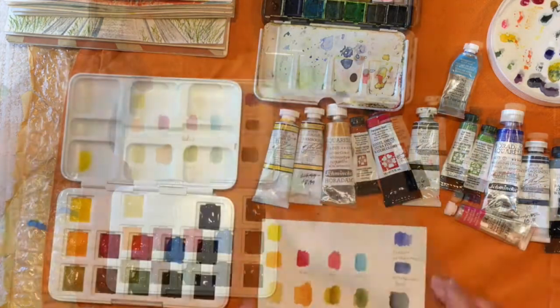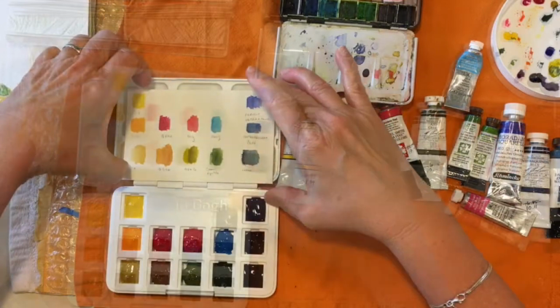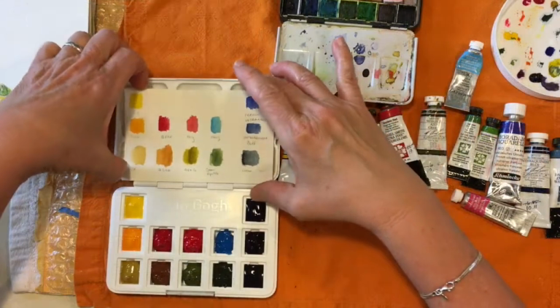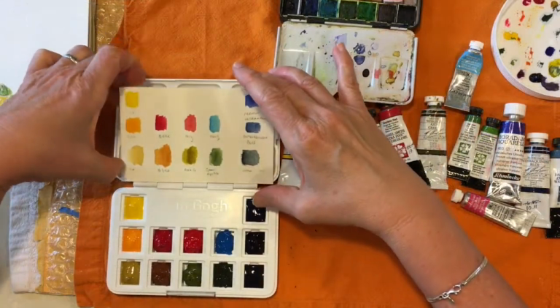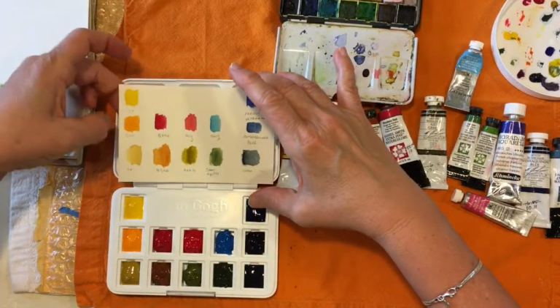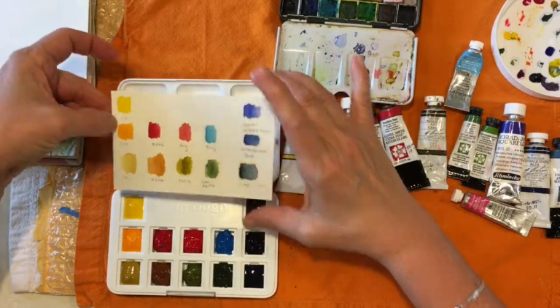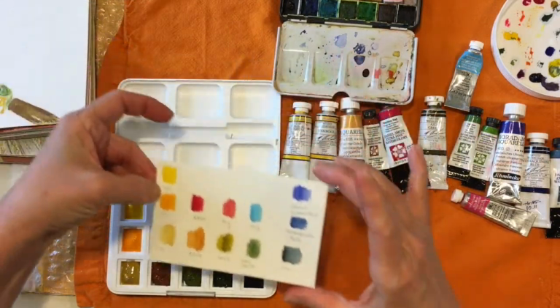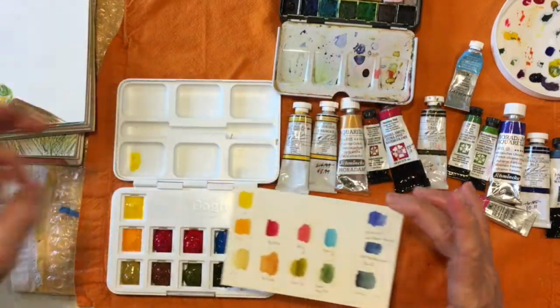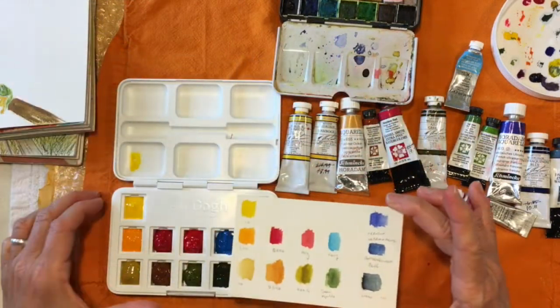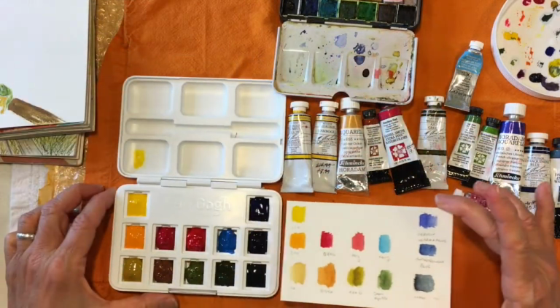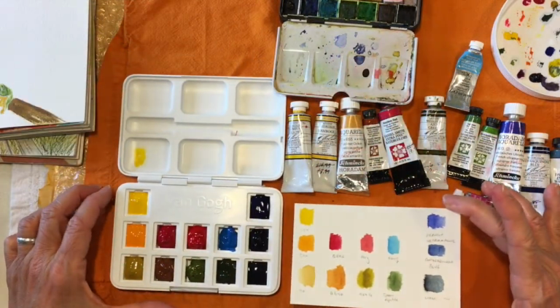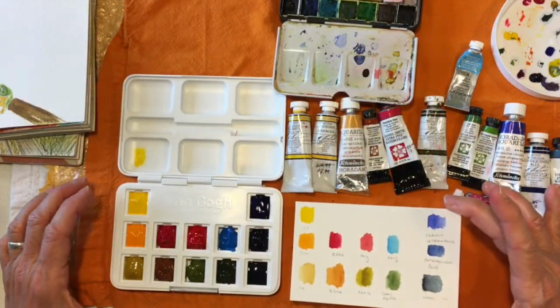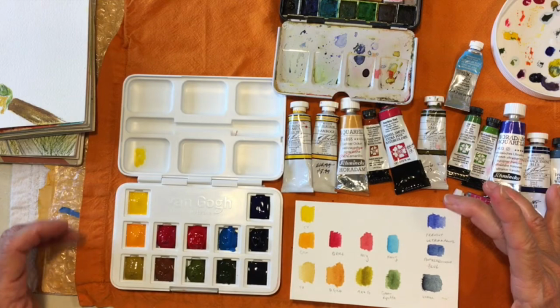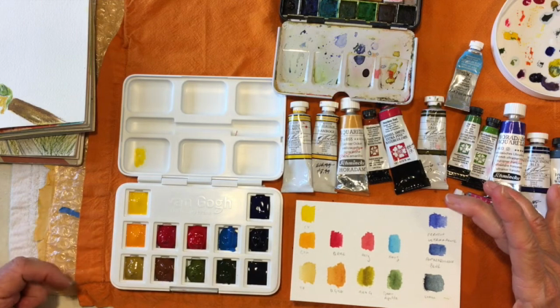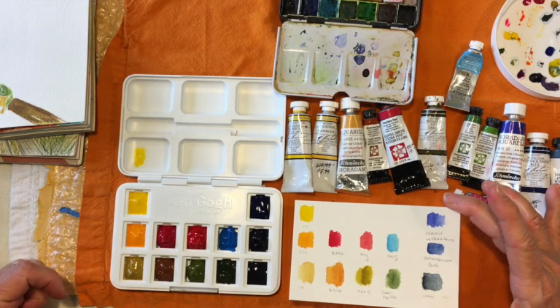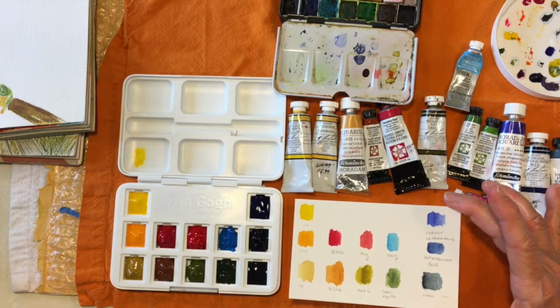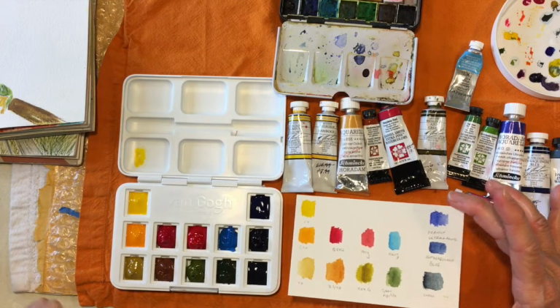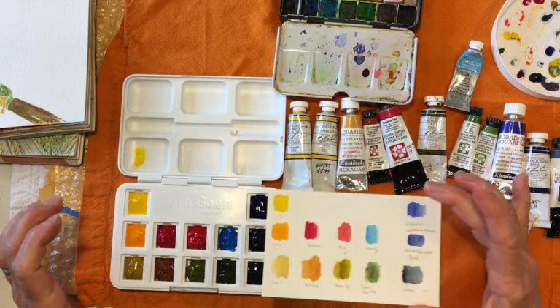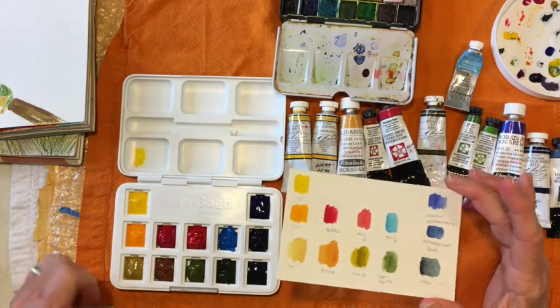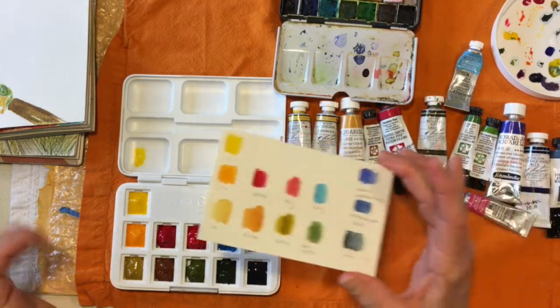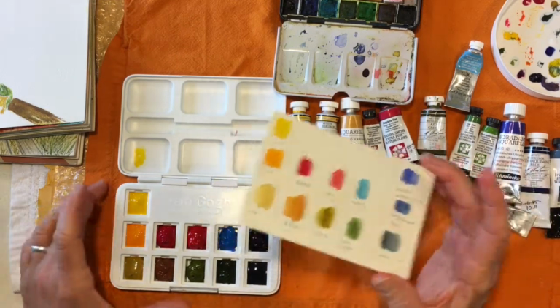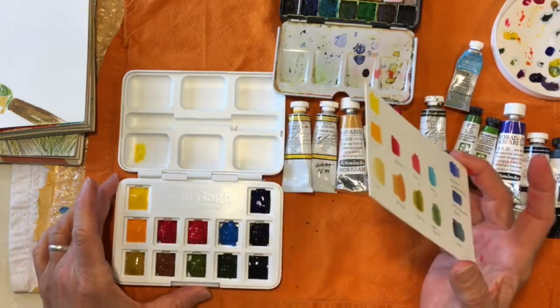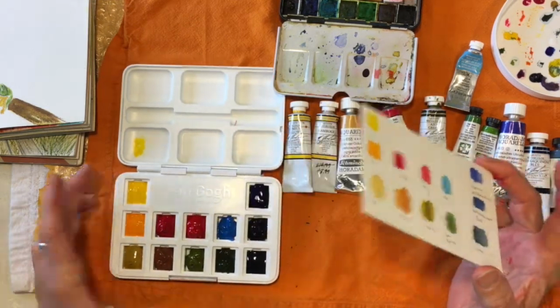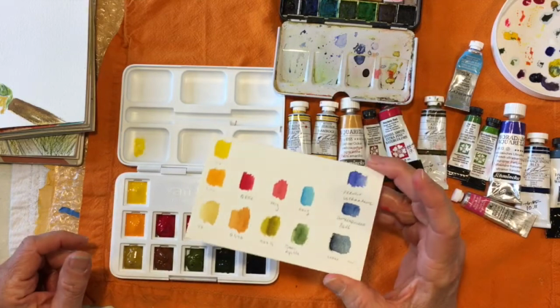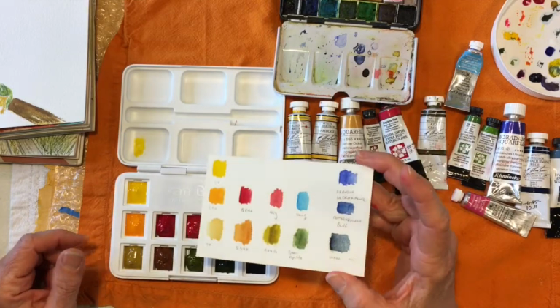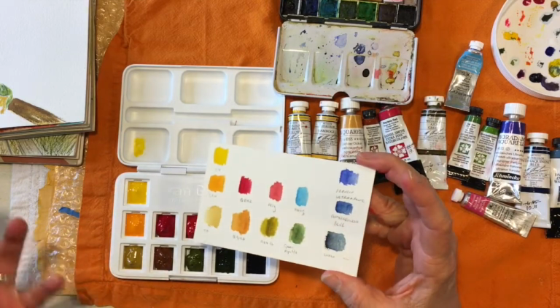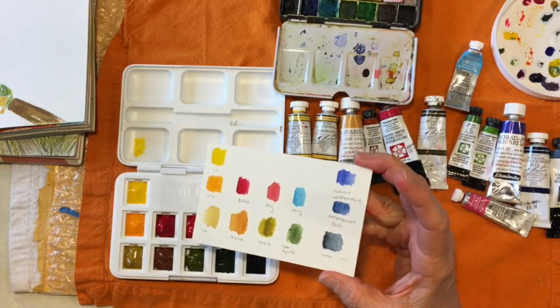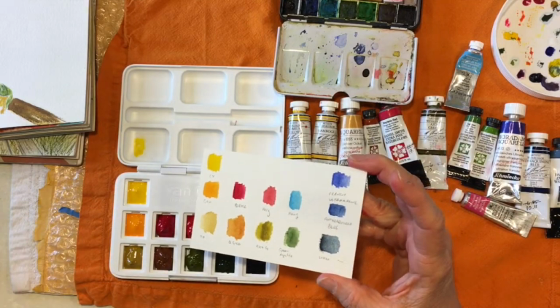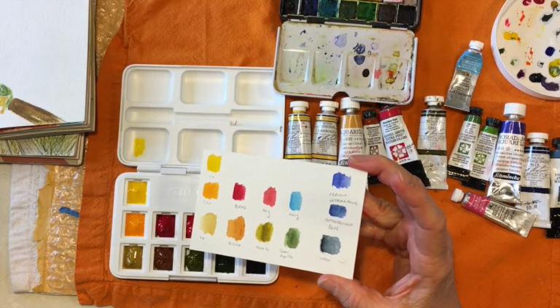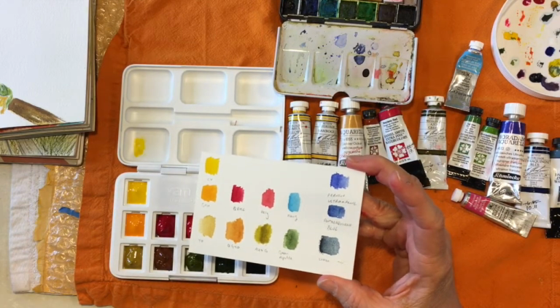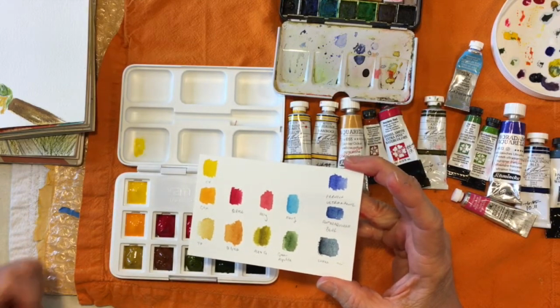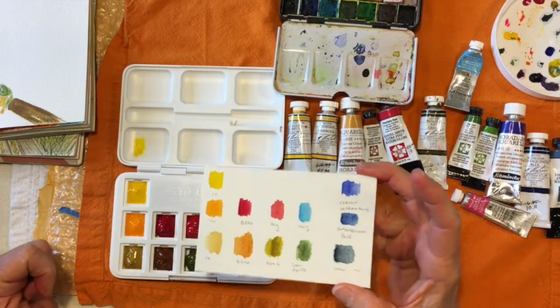I like this. I think it's going to make me happy. I get so excited about the colors — I'm guessing anybody who does watercolor feels the same way. They just make me so happy.